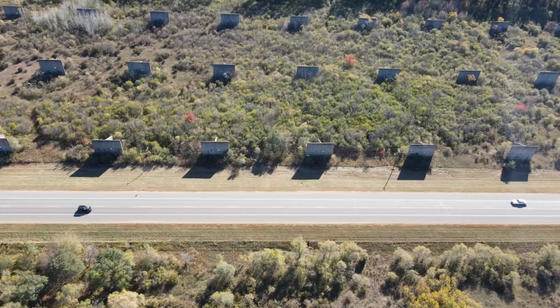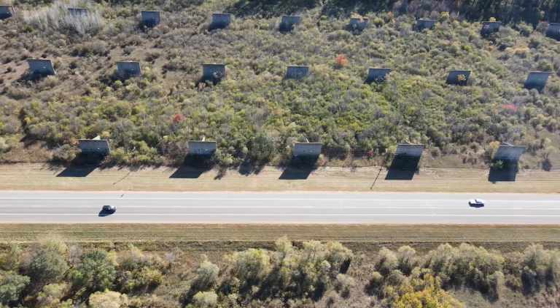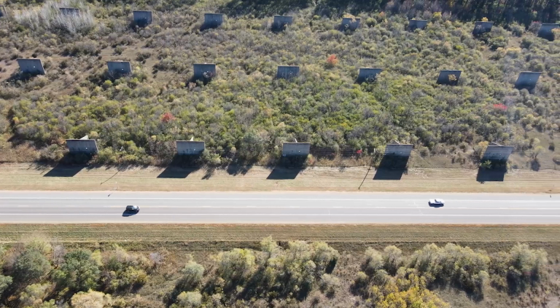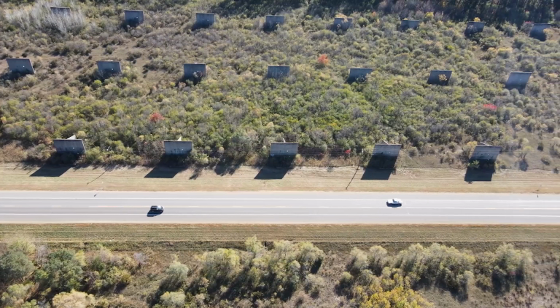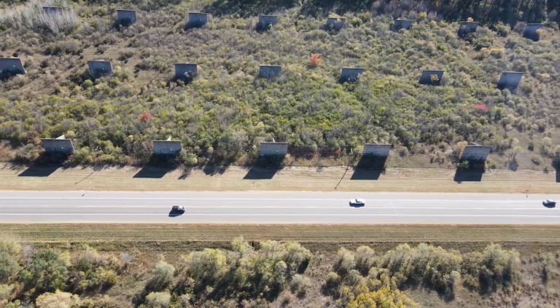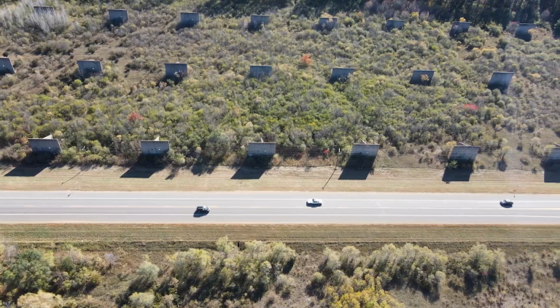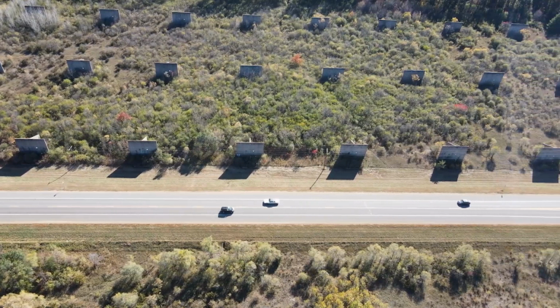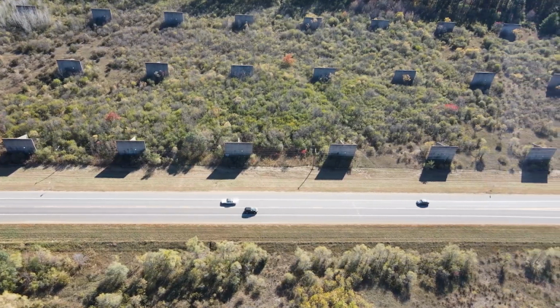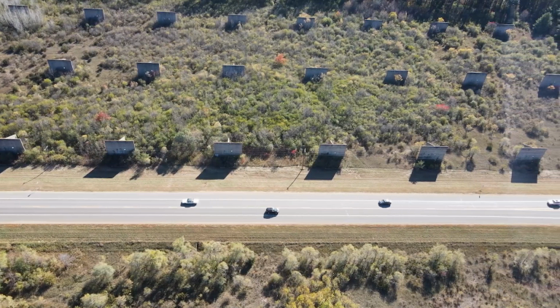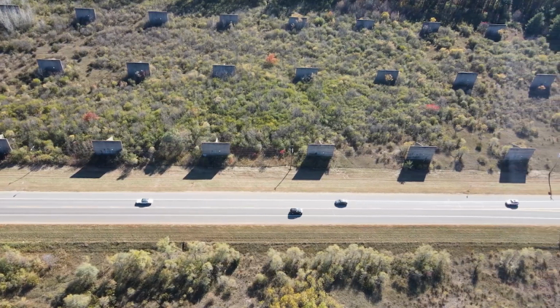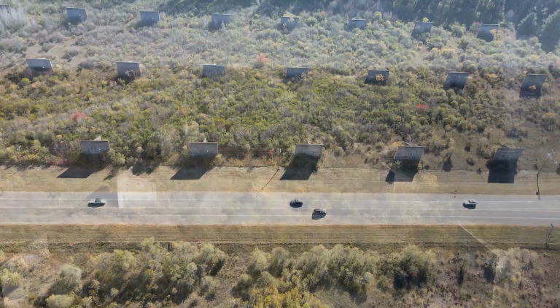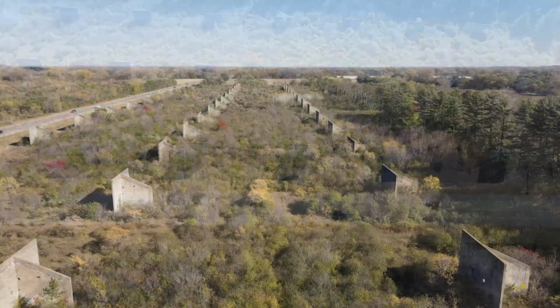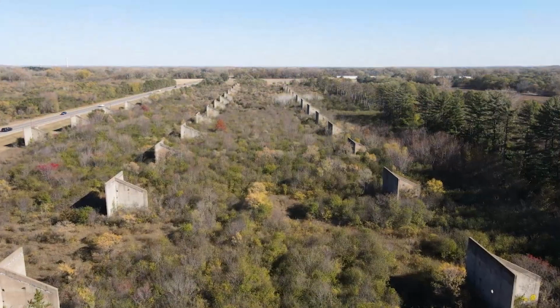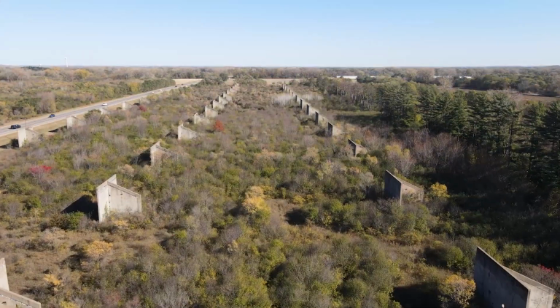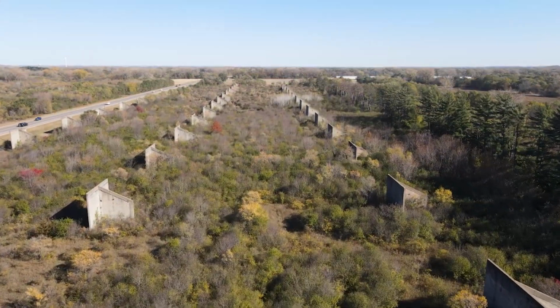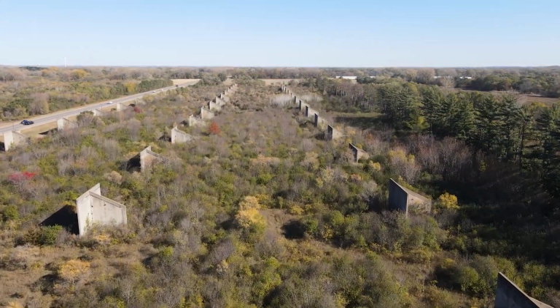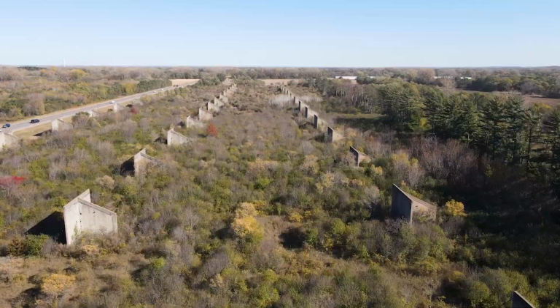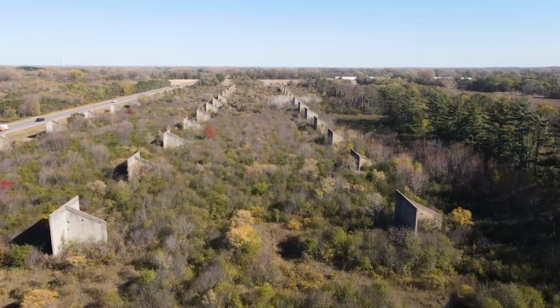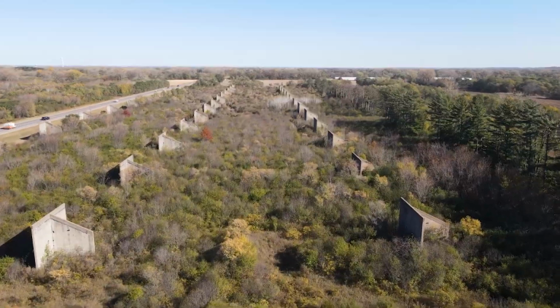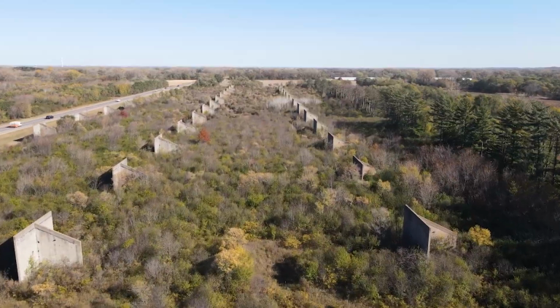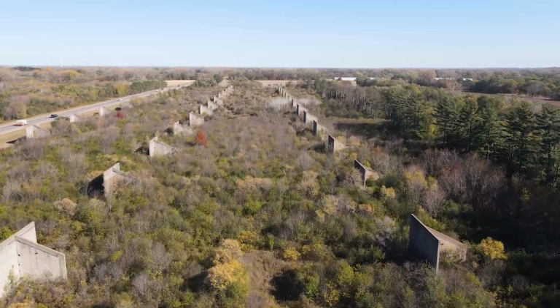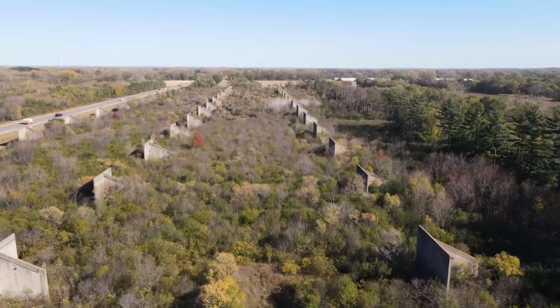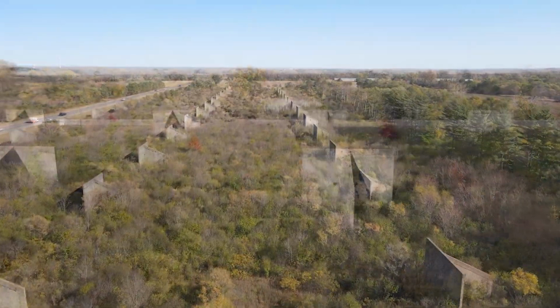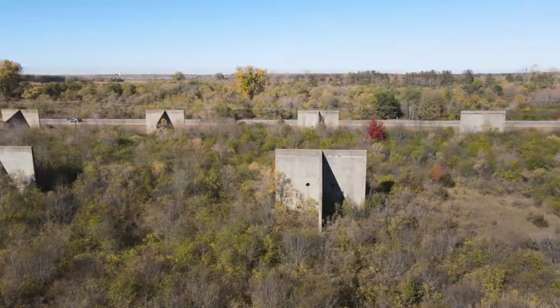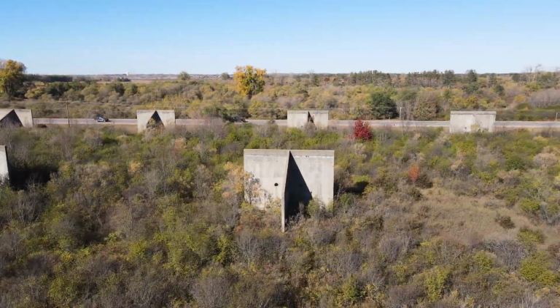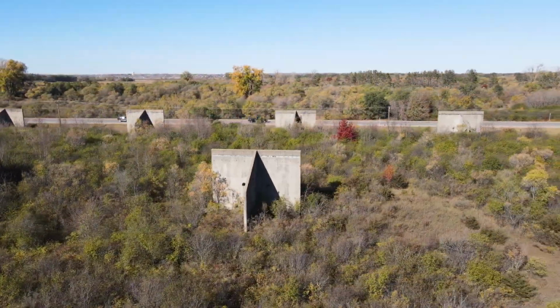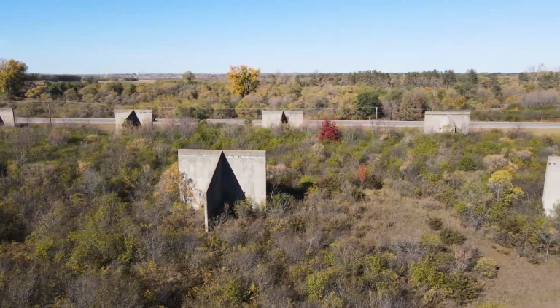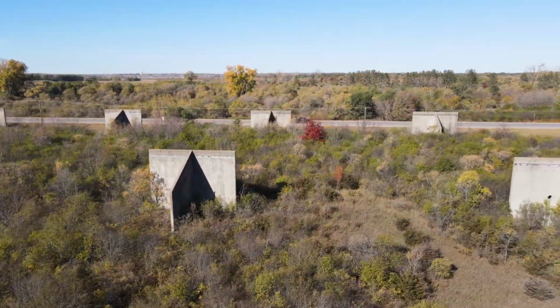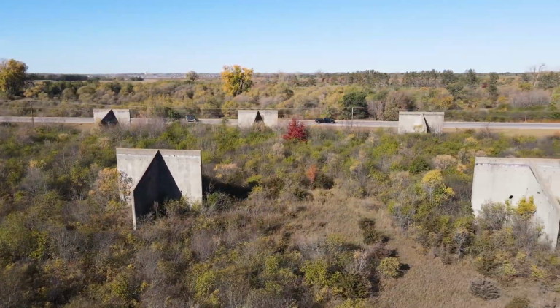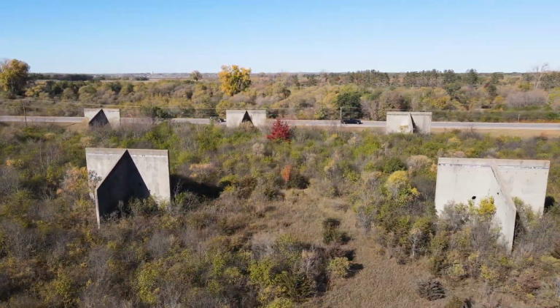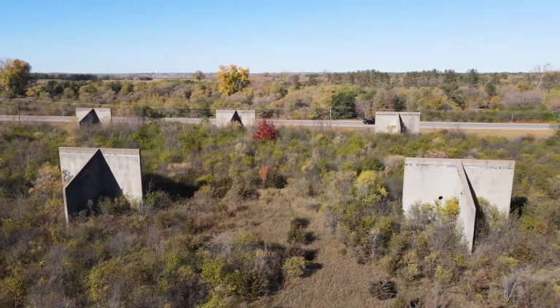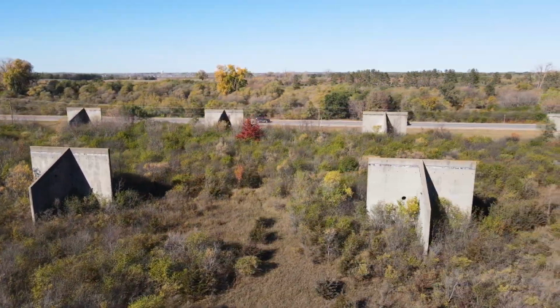If you drive along County Road 46 in Rosemount, Minnesota, you're going to see these weird T-shaped concrete structures in a field along the highway. So what the heck are they?